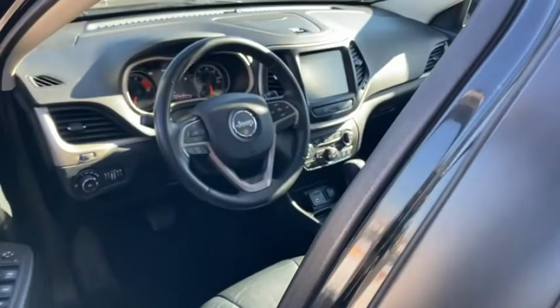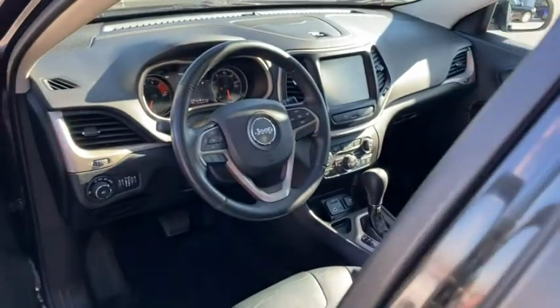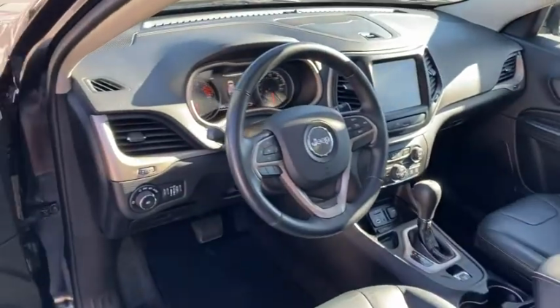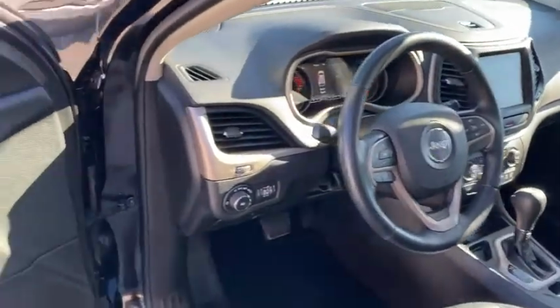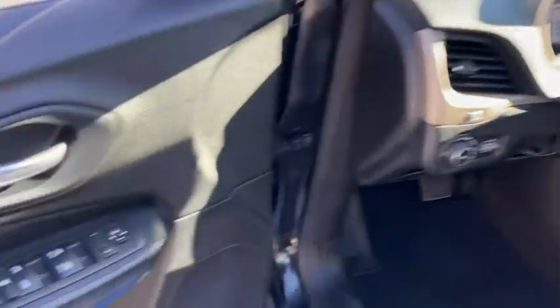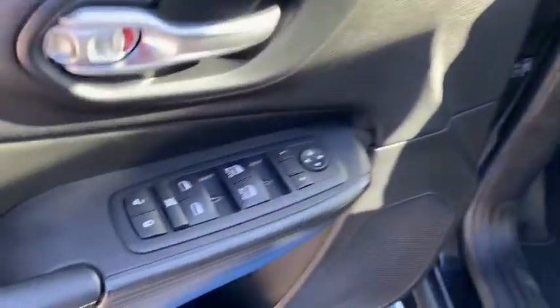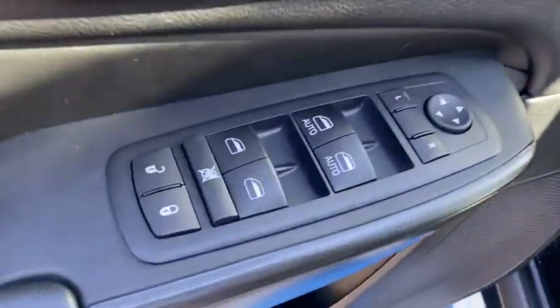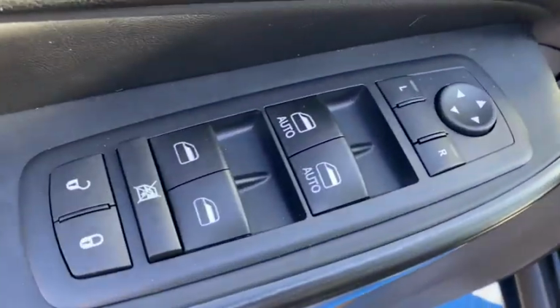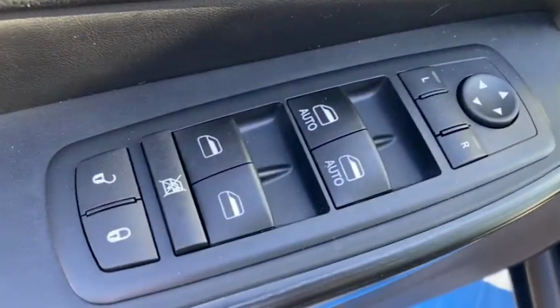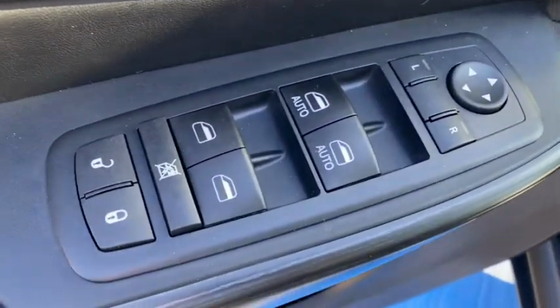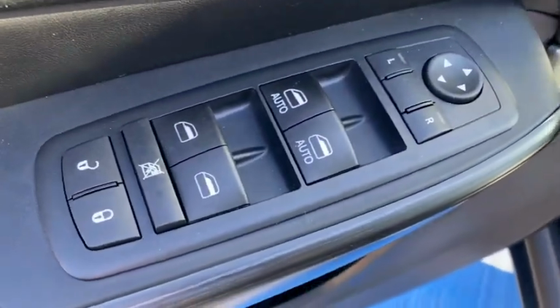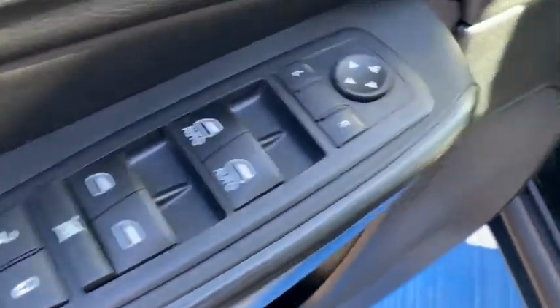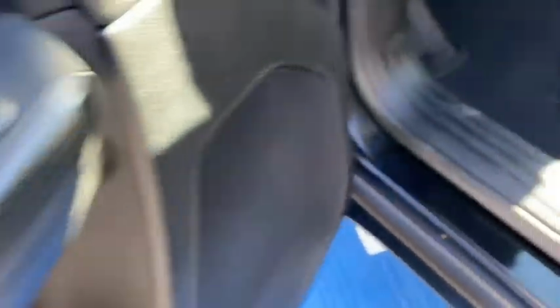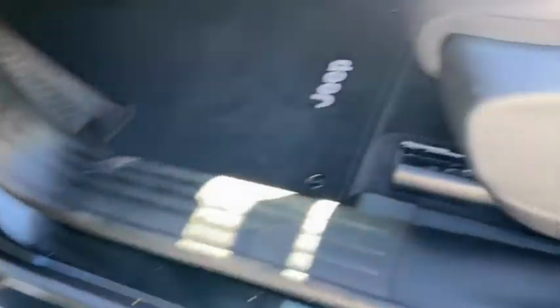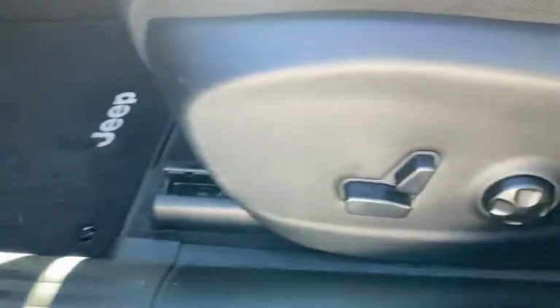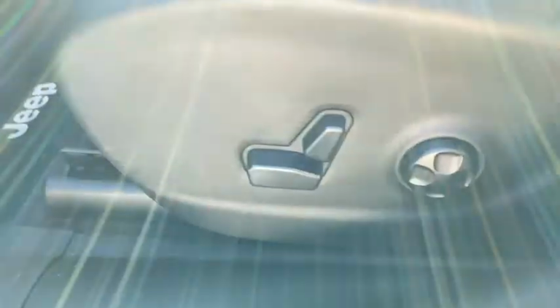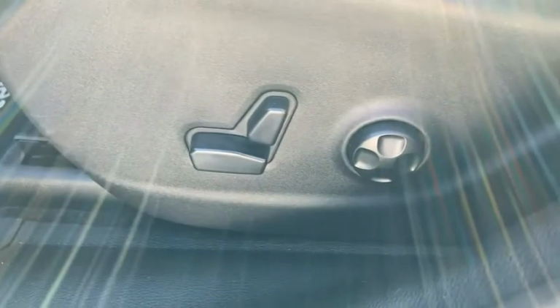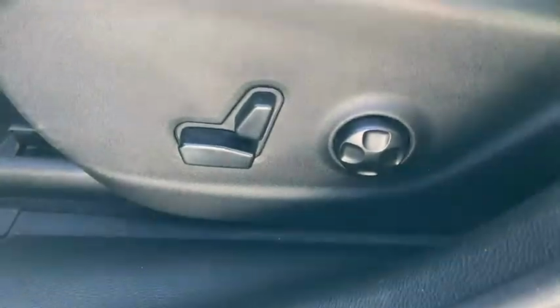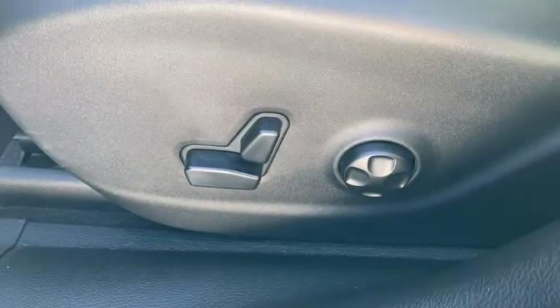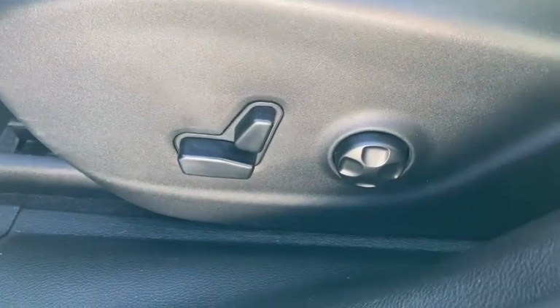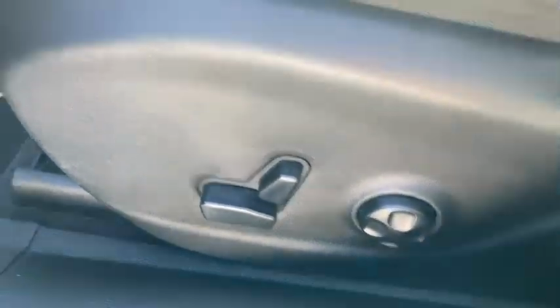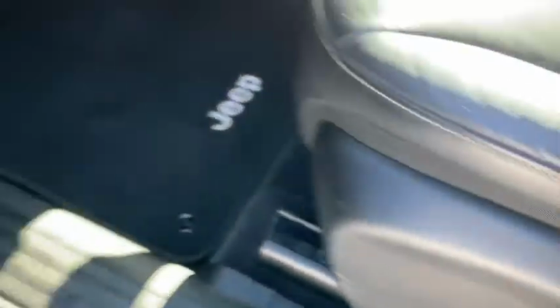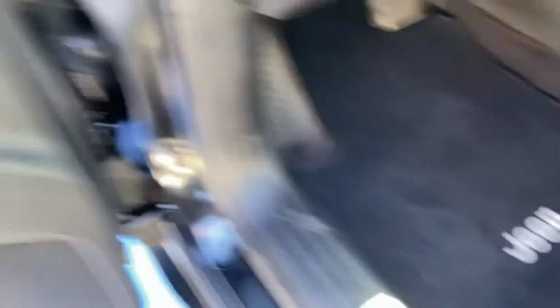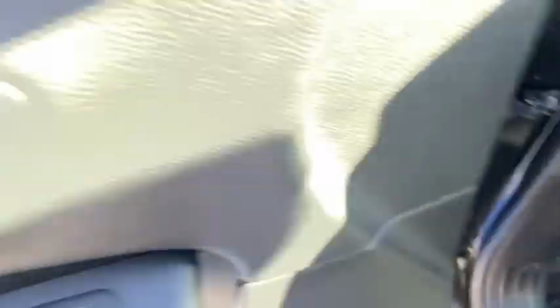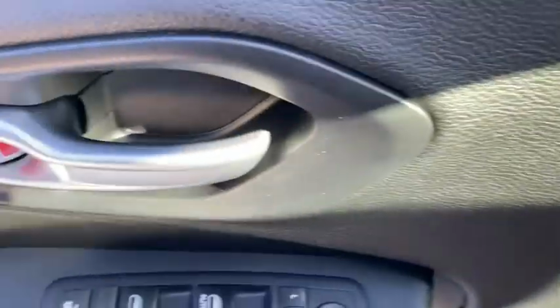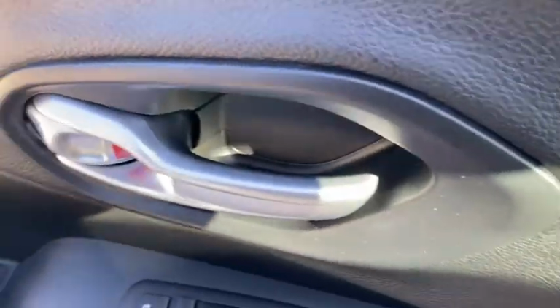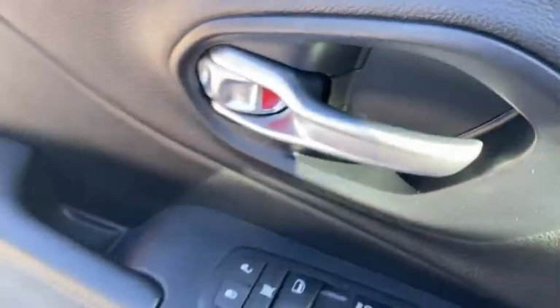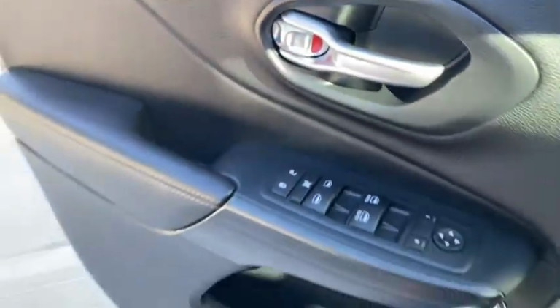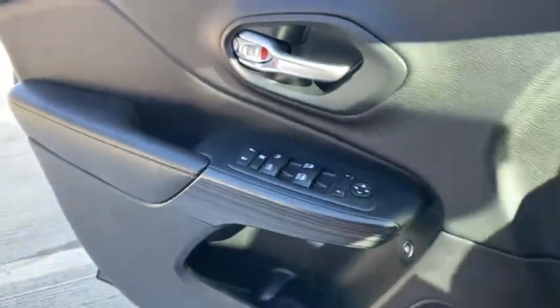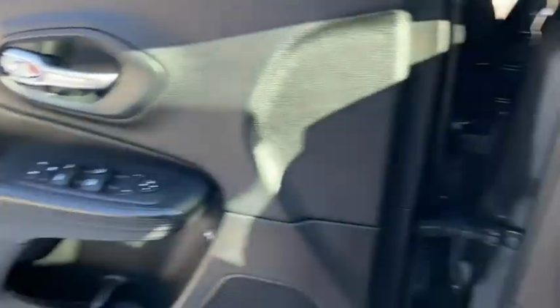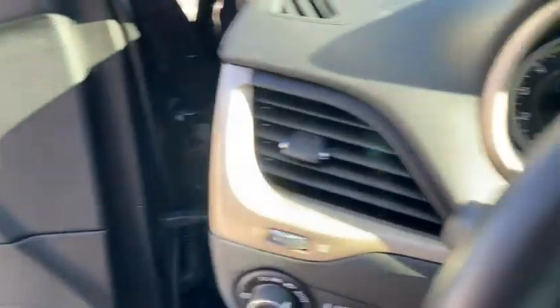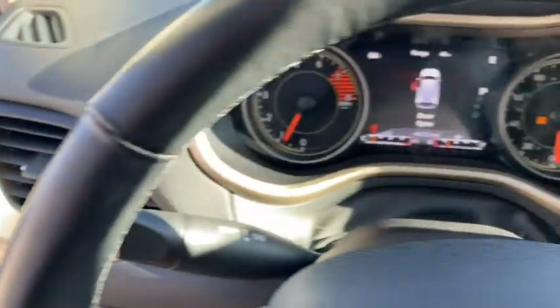Keyless entry, navigation system, remote engine start, backup camera, leather-wrapped steering wheel, power steering, driver lumbar, adjustable steering wheel, ABS four-wheel.